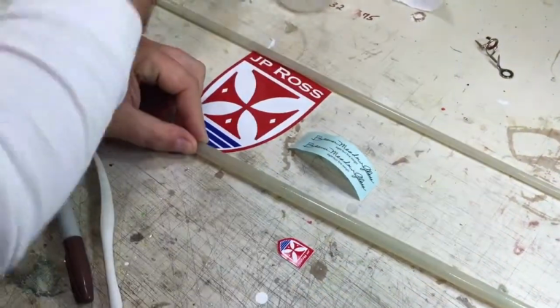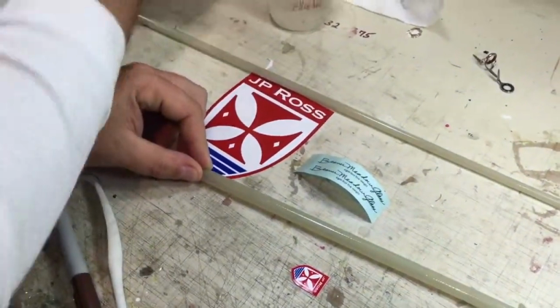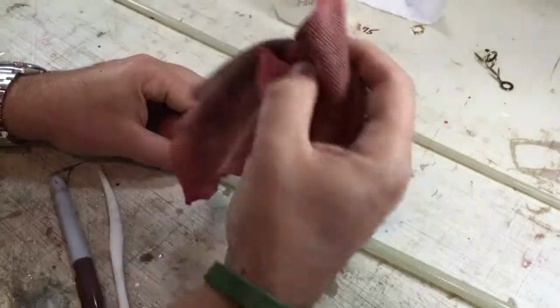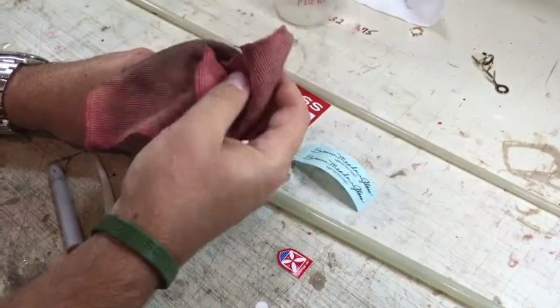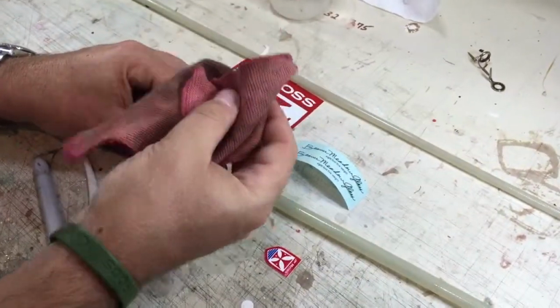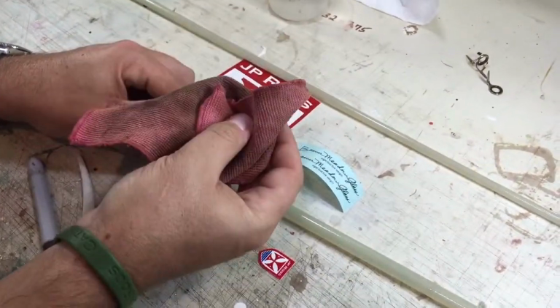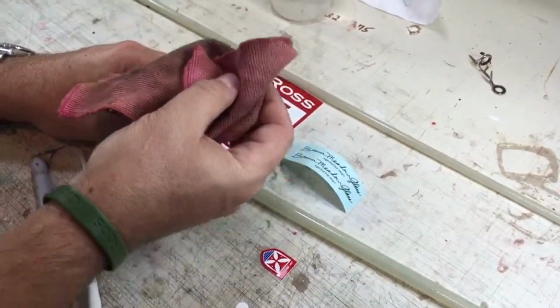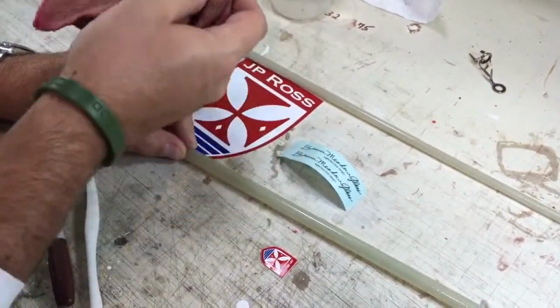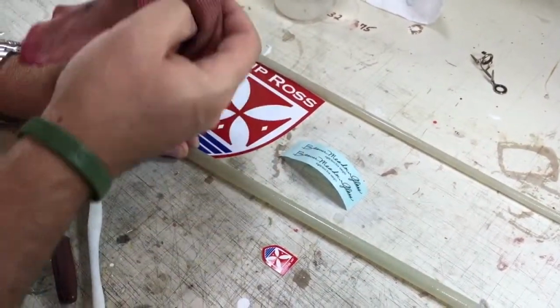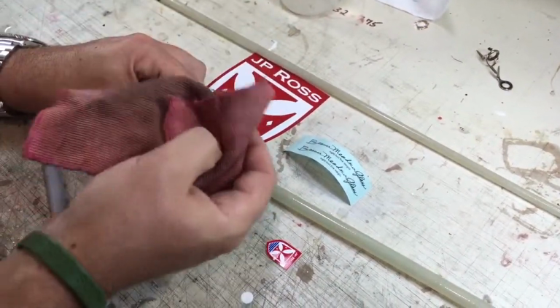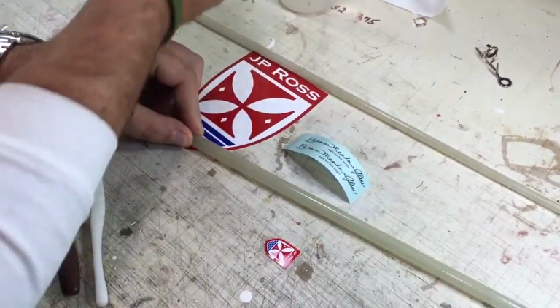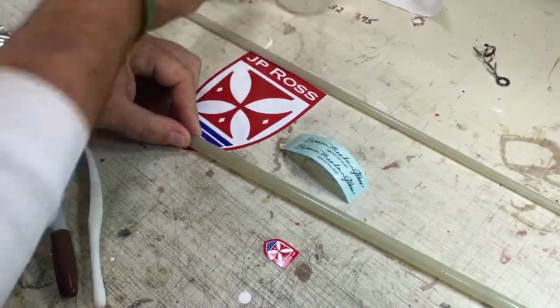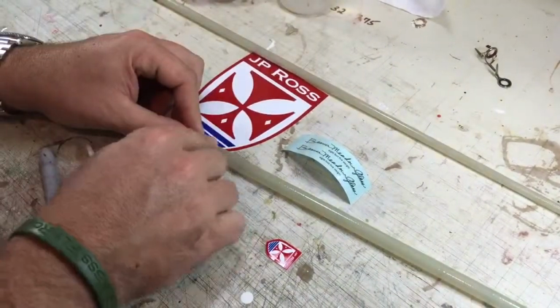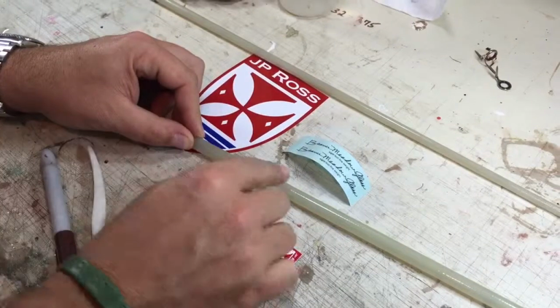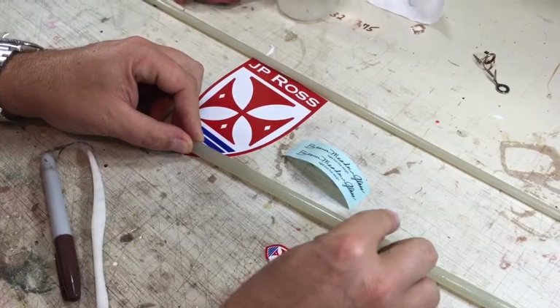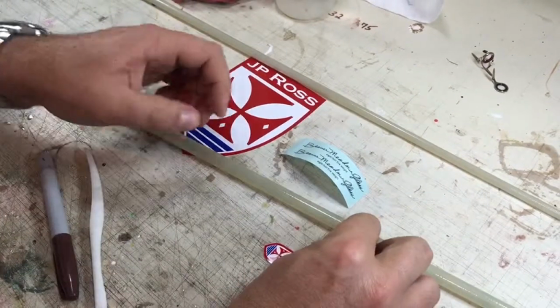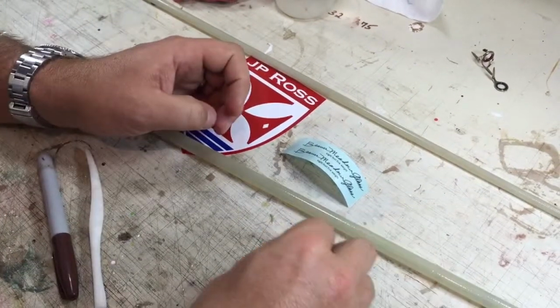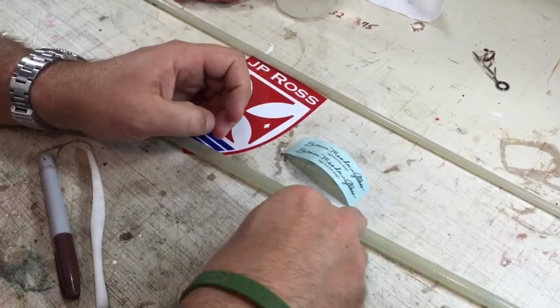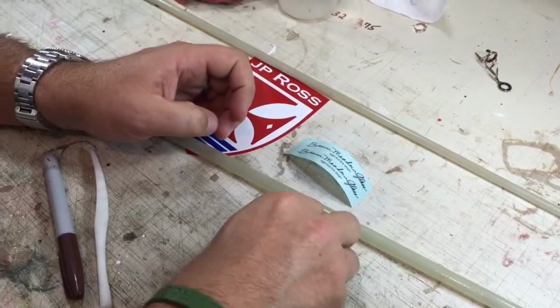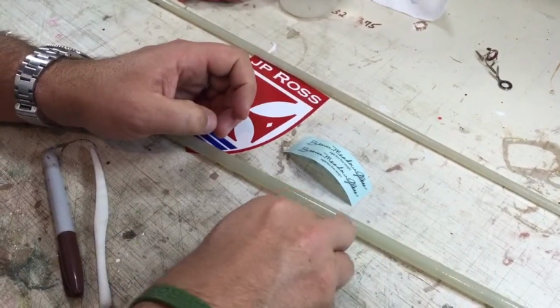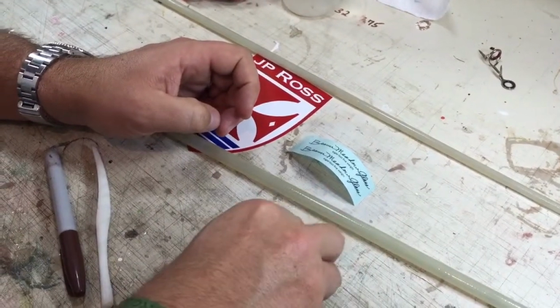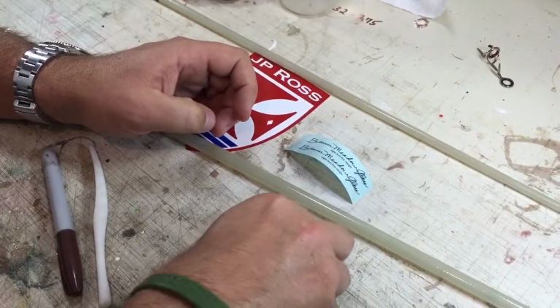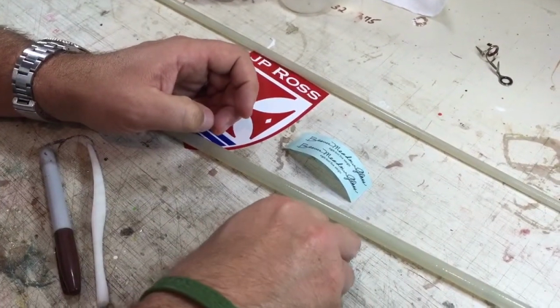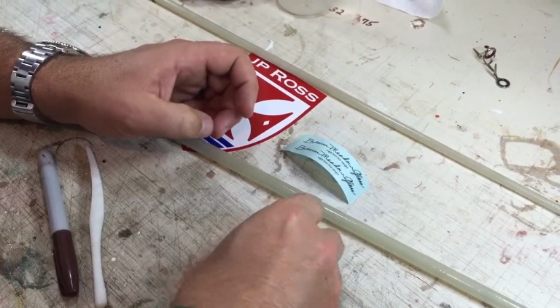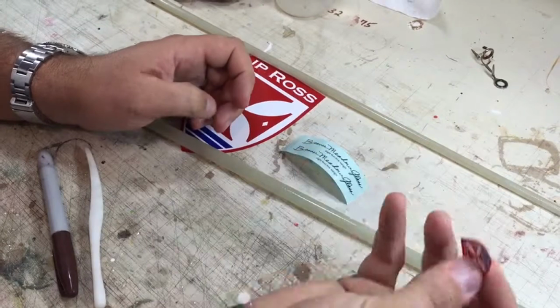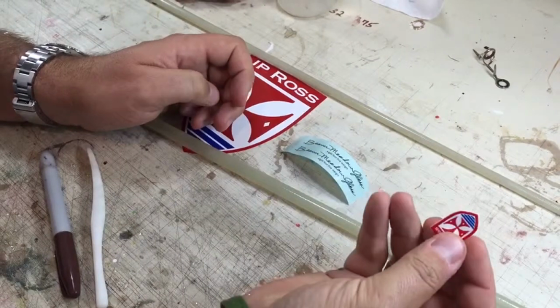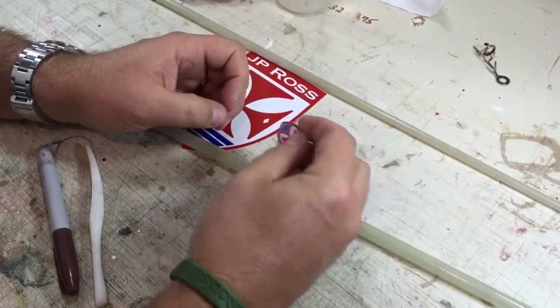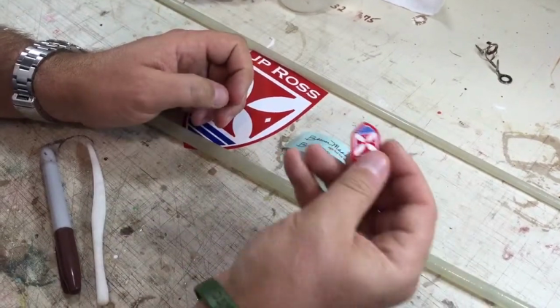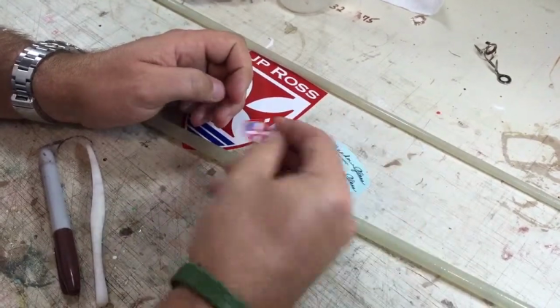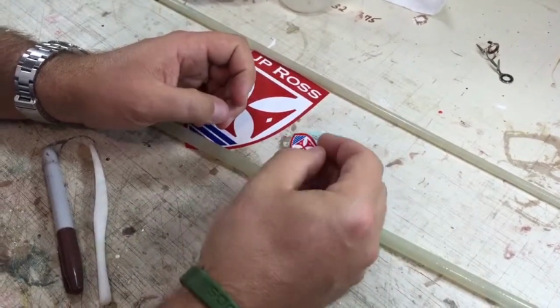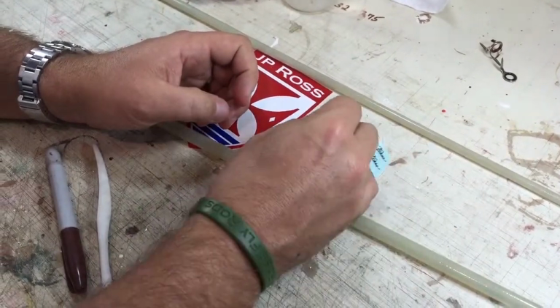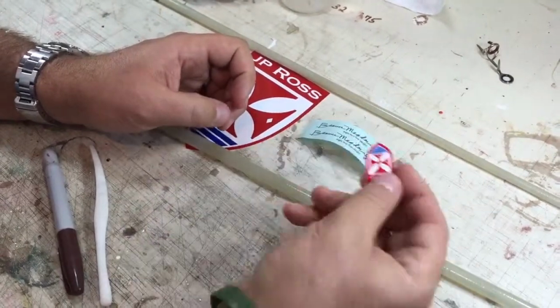You also may want to use a lint-free cloth so that you have absolutely no chance of getting any kind of debris or anything on the blank. You're going to grab your decal and I'm just going to do this with my hands because I've got everything clean, which should be okay.